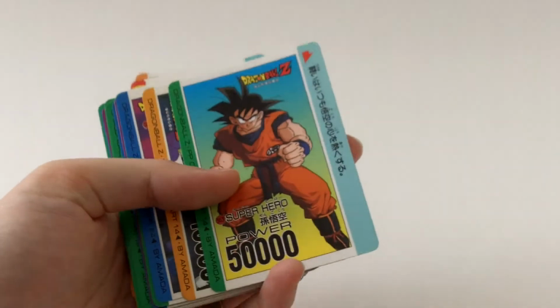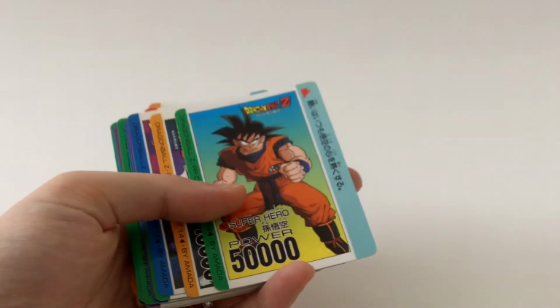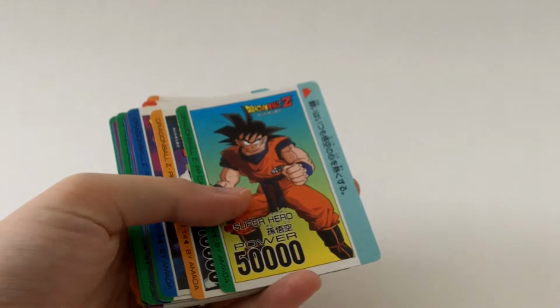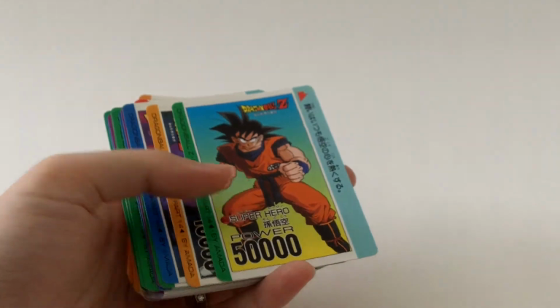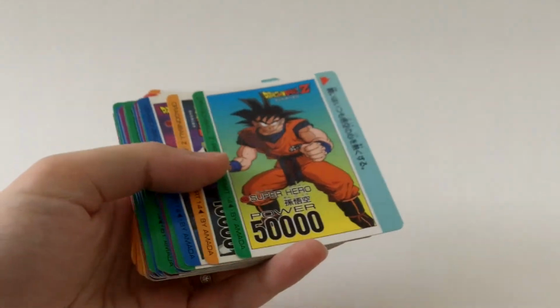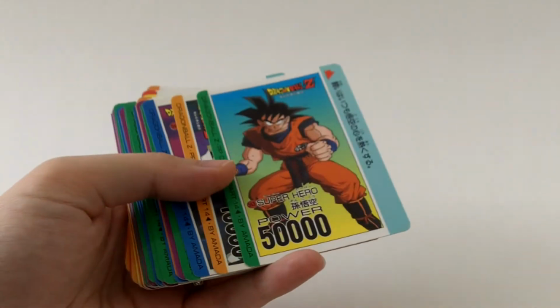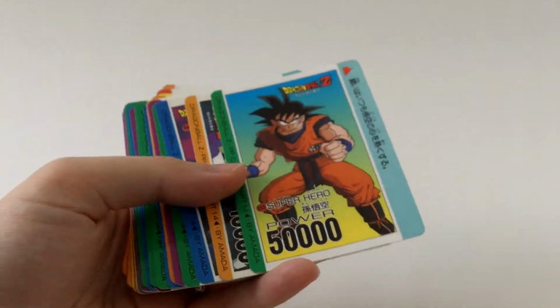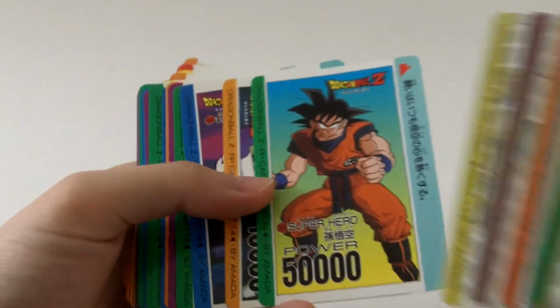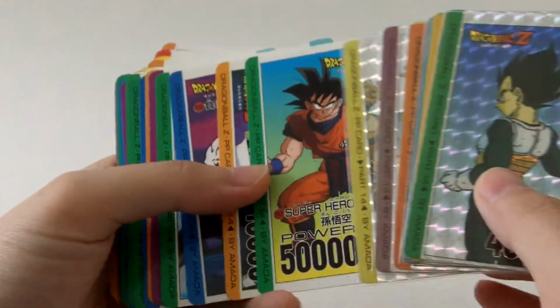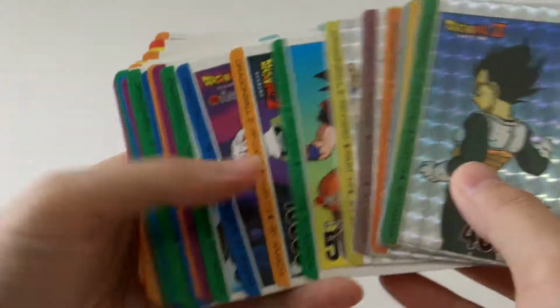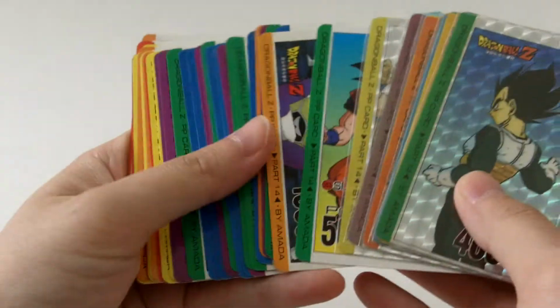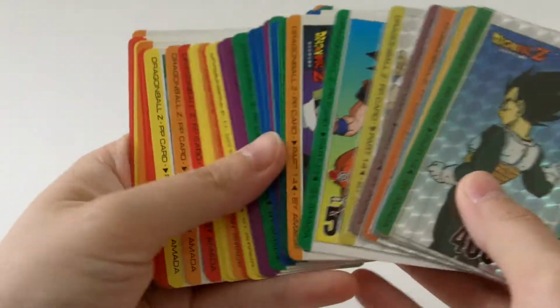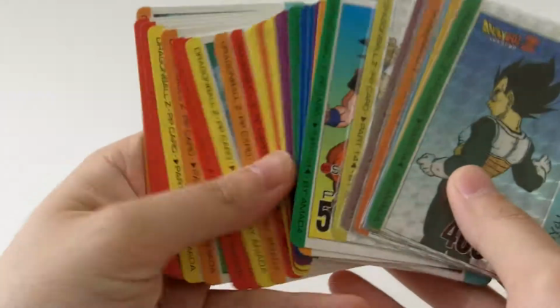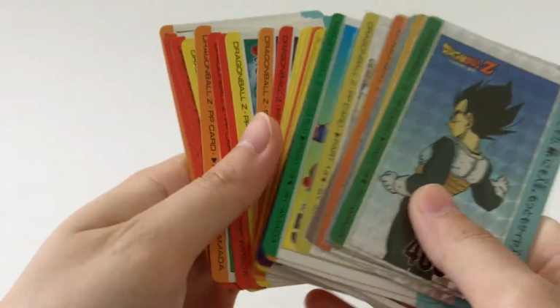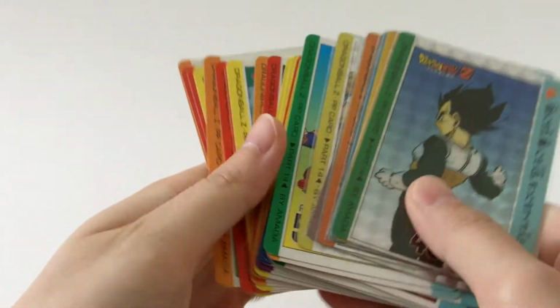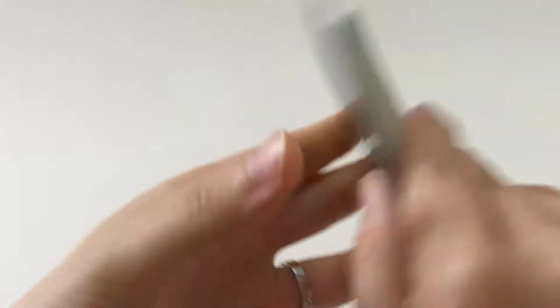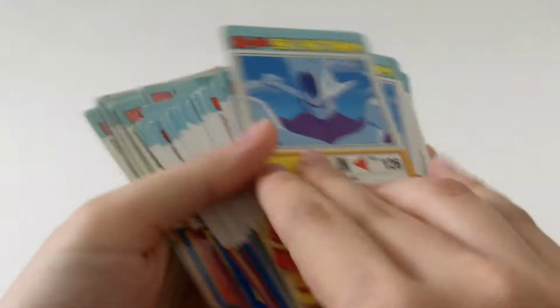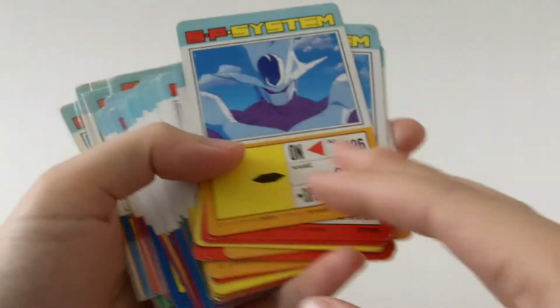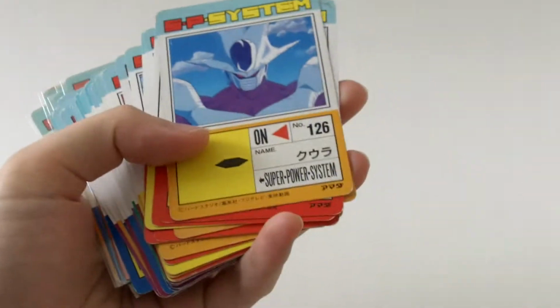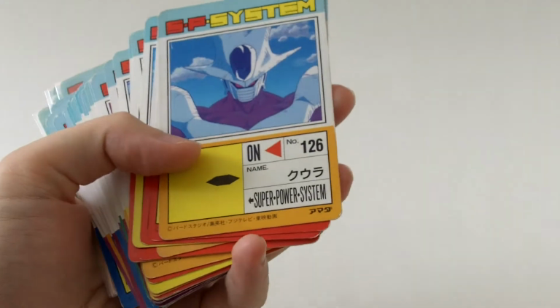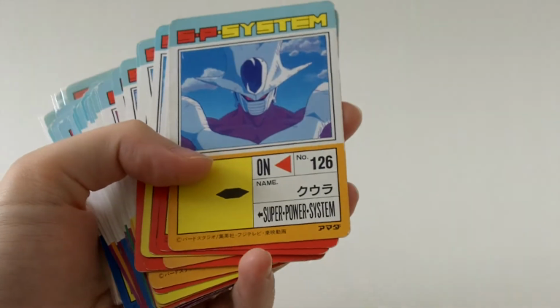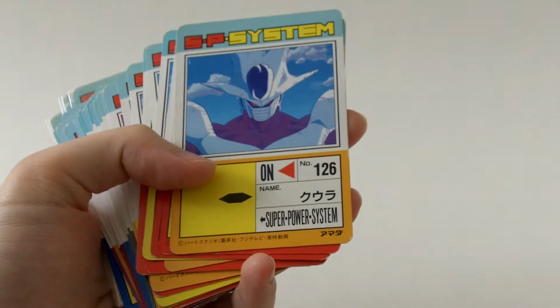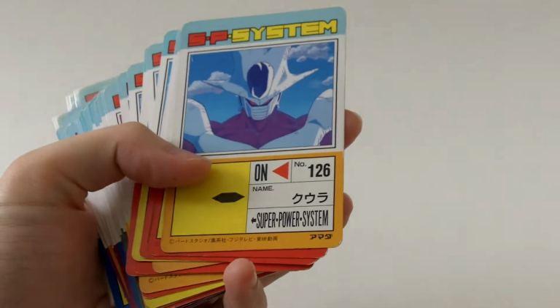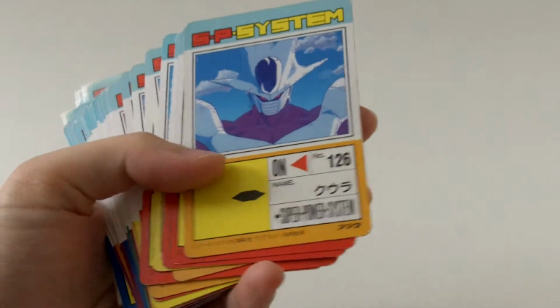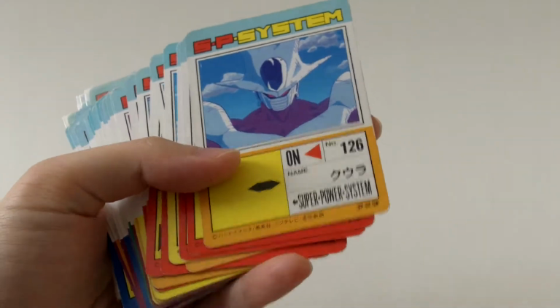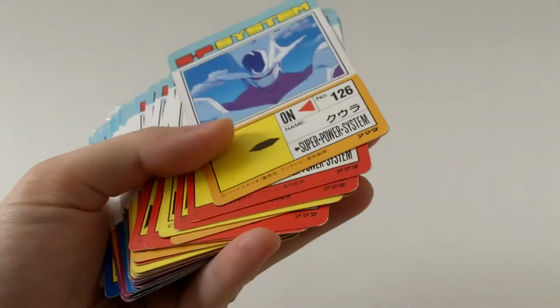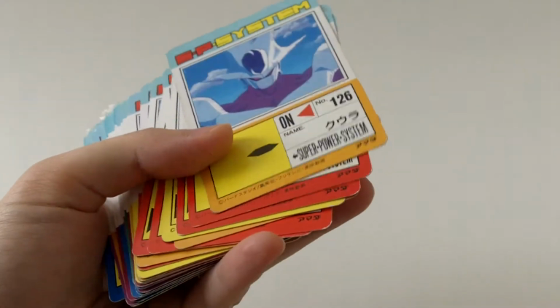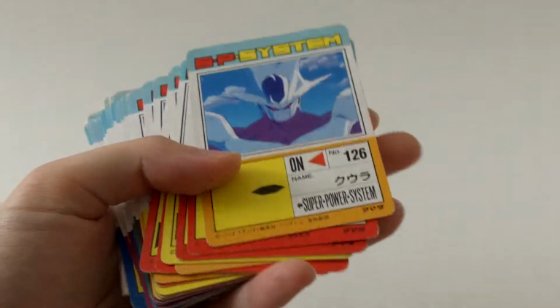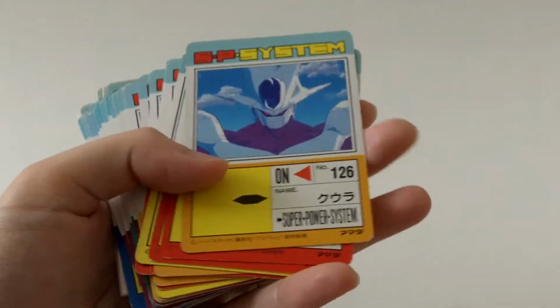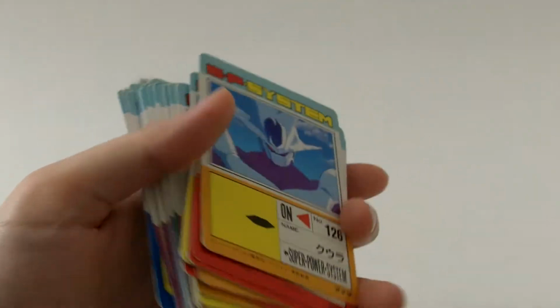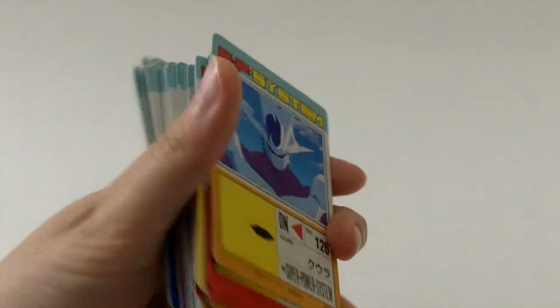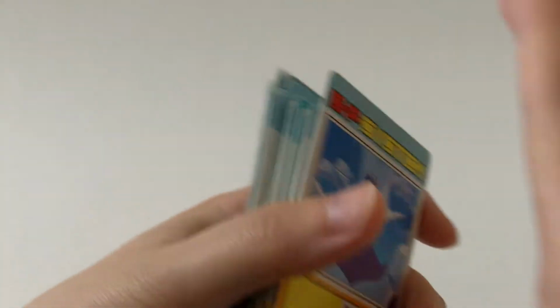My very first PP collection when I was a kid. So these are all originals that I collected.